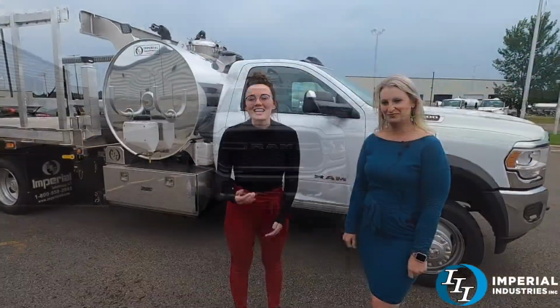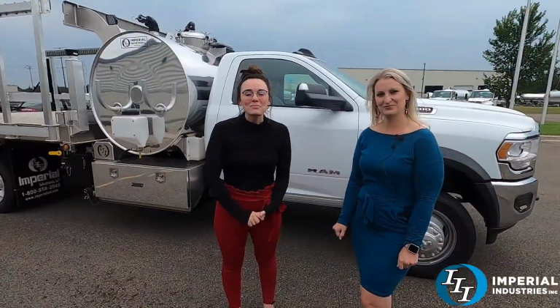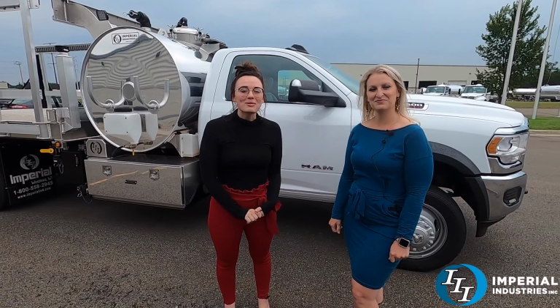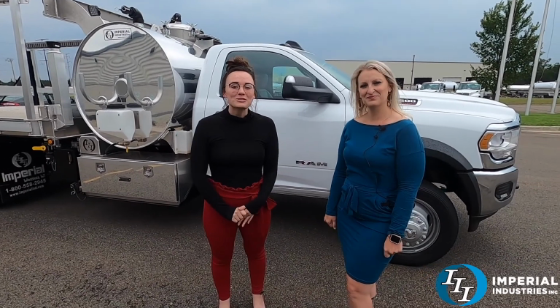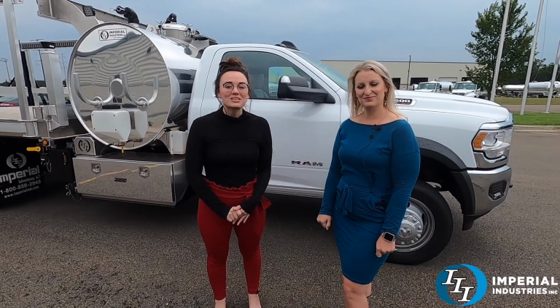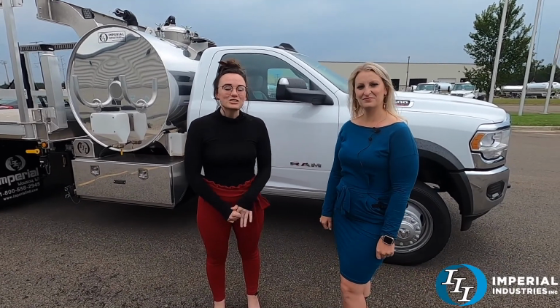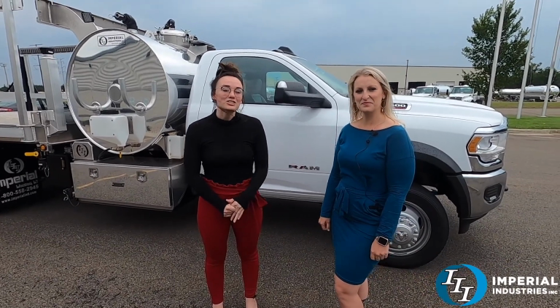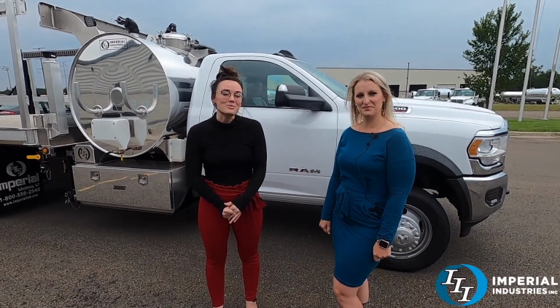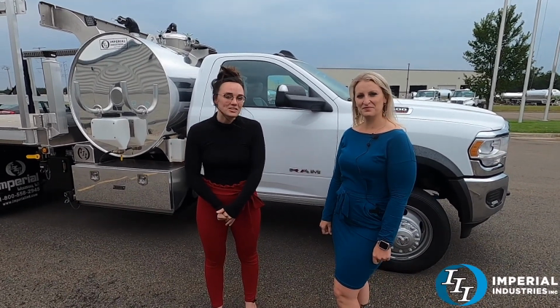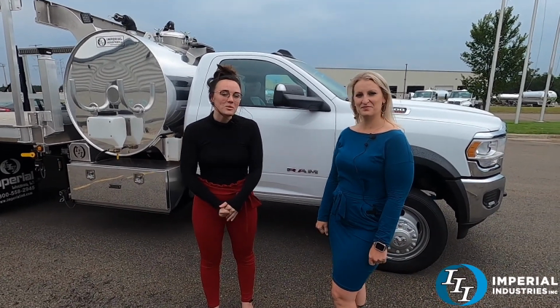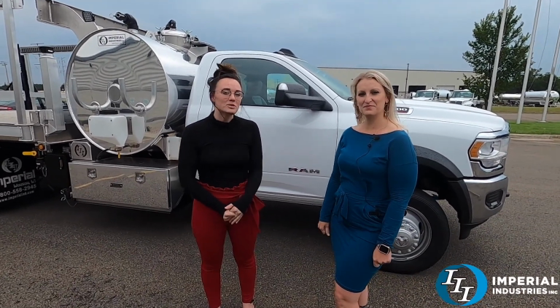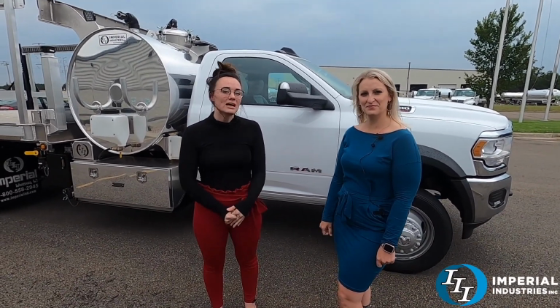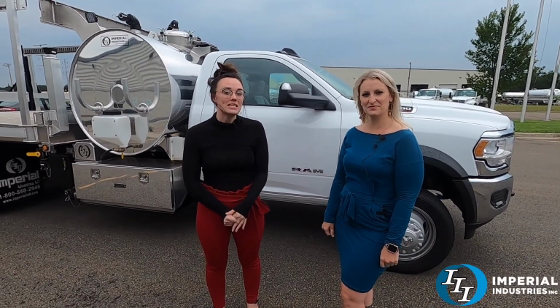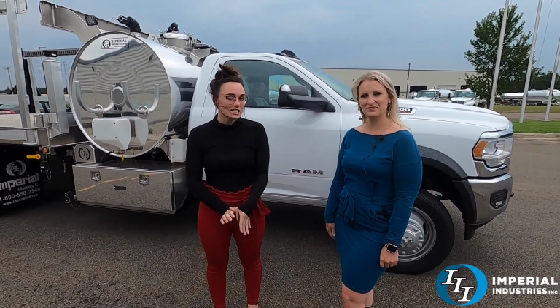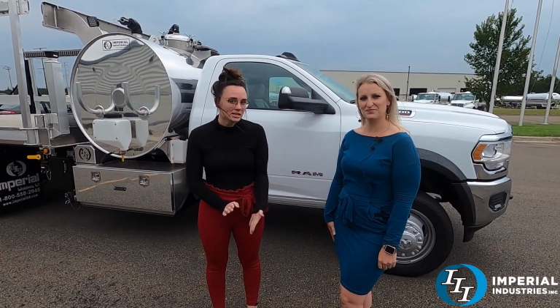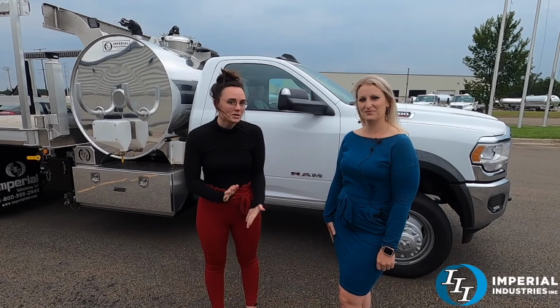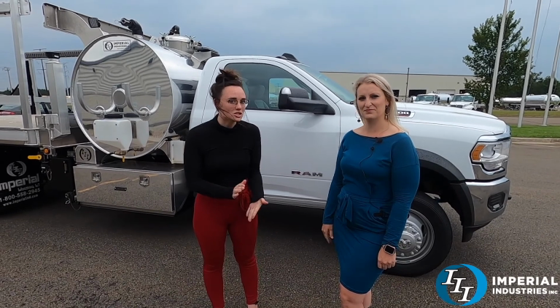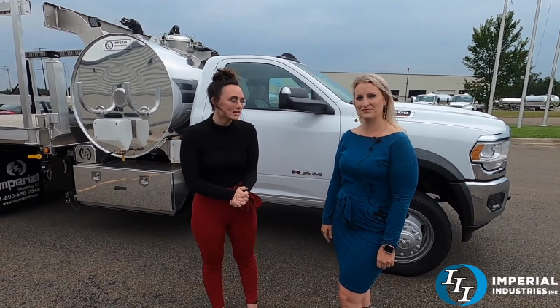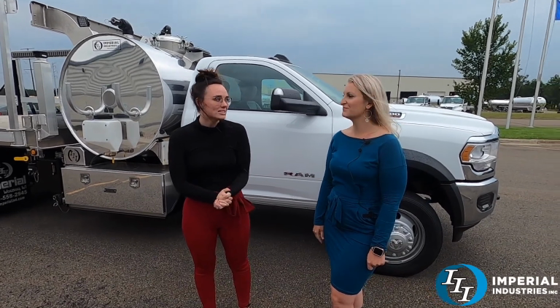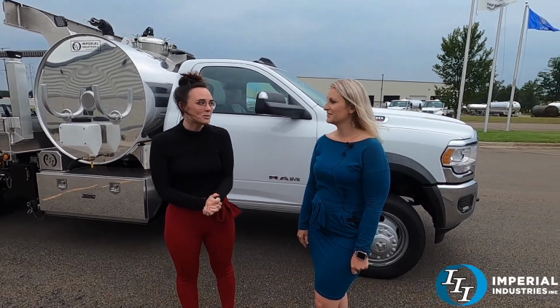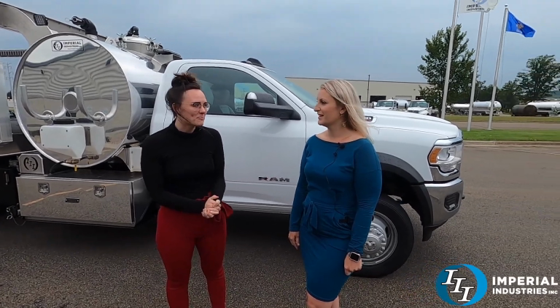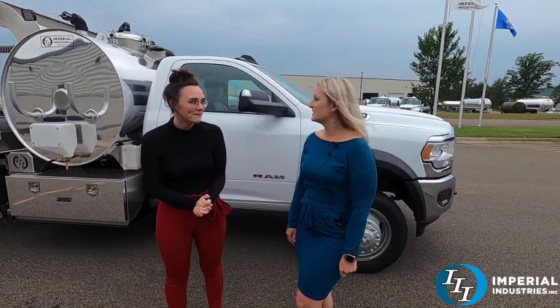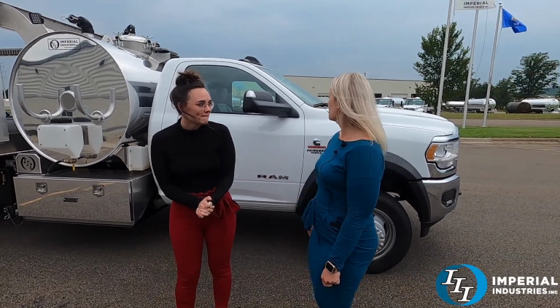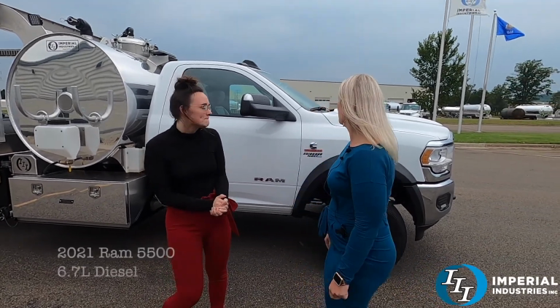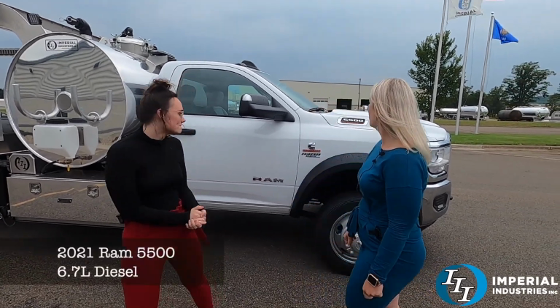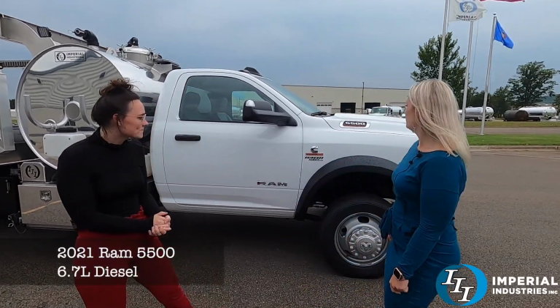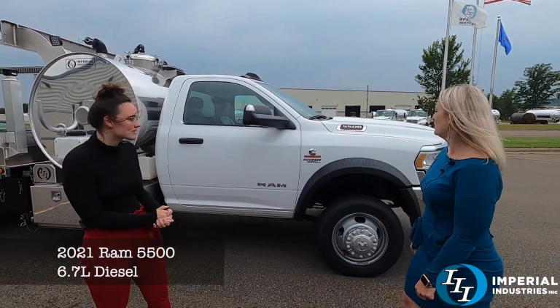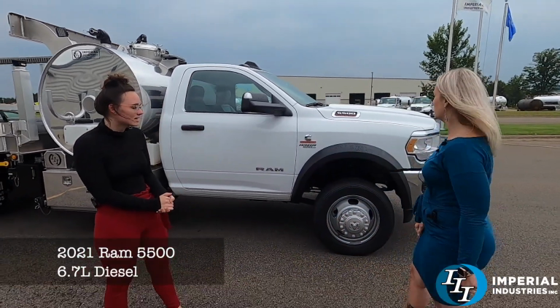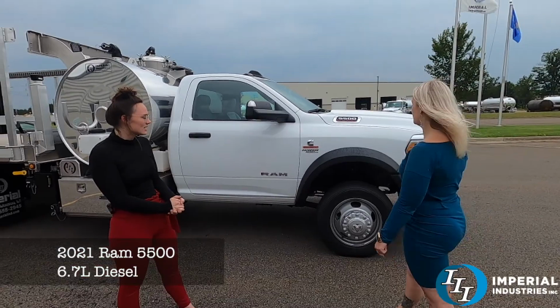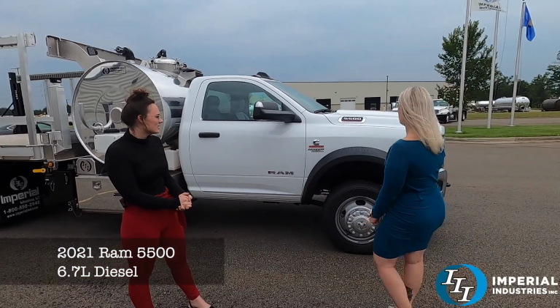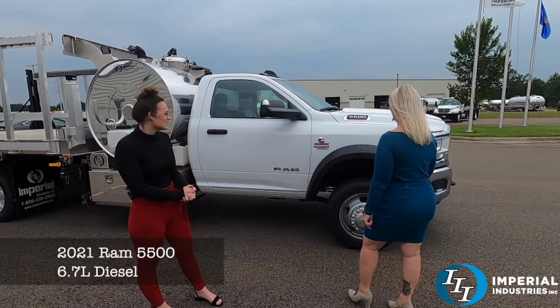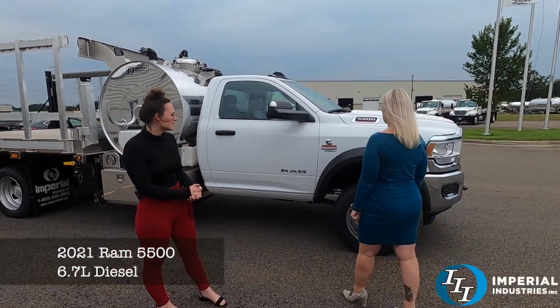Hello everybody! Welcome back to Imperial Industries Truck of the Week. This week we are doing a P&G unit and I'm here with Jamie. This is a 2021 Ram 5500 6.7L diesel.